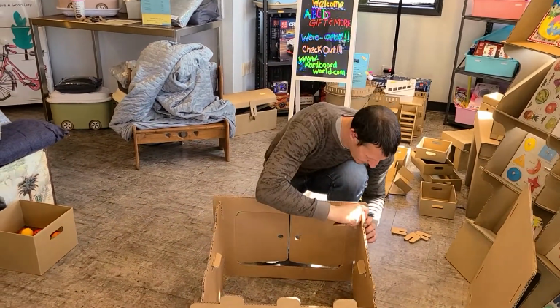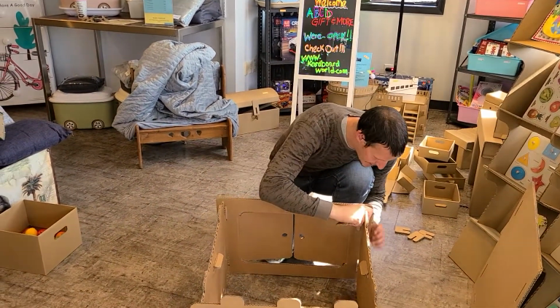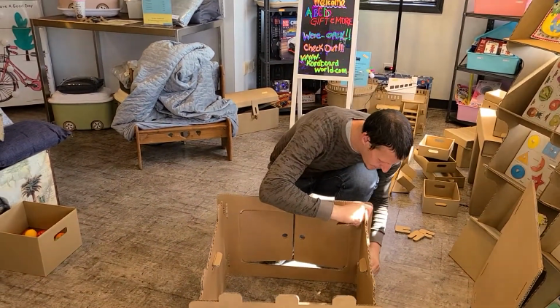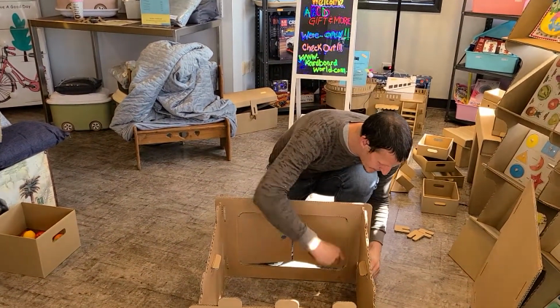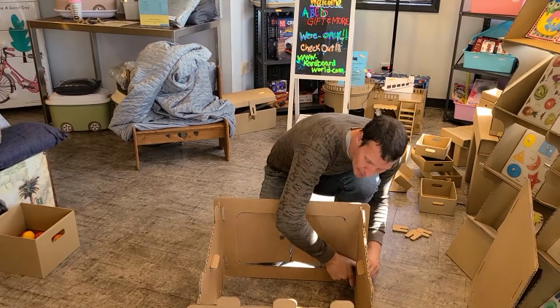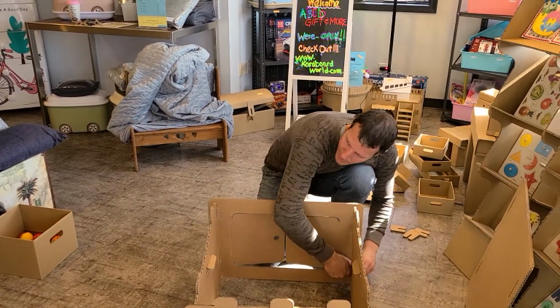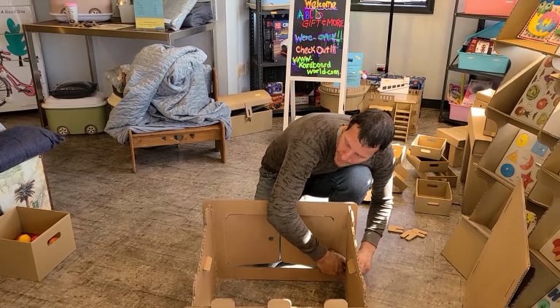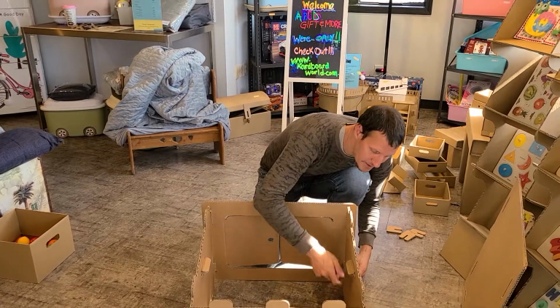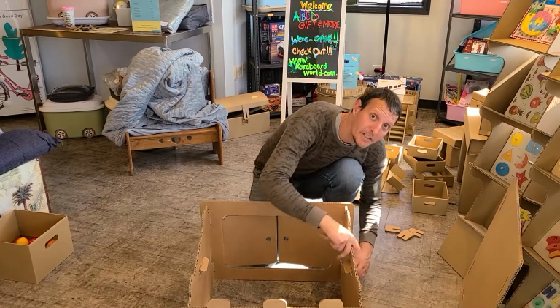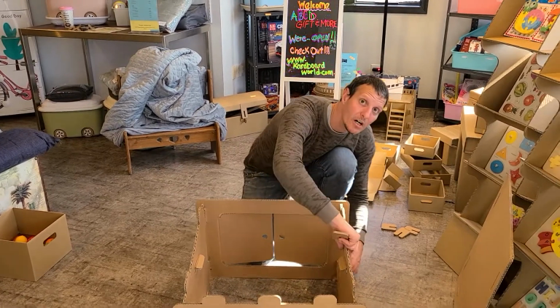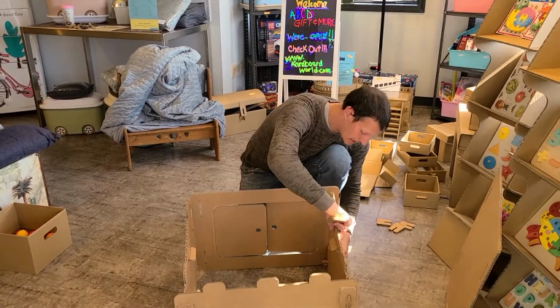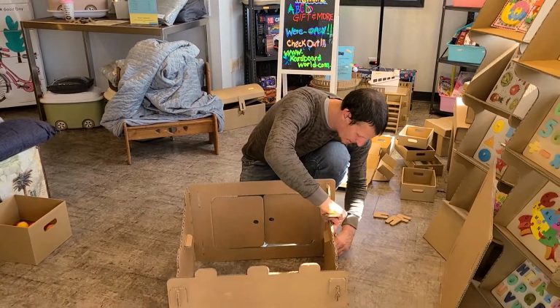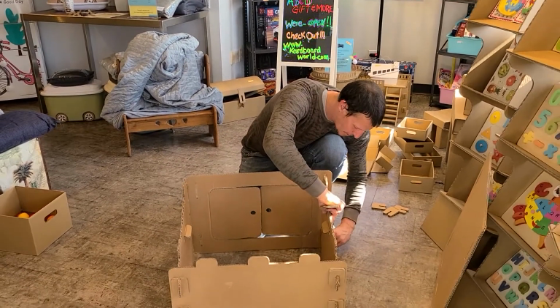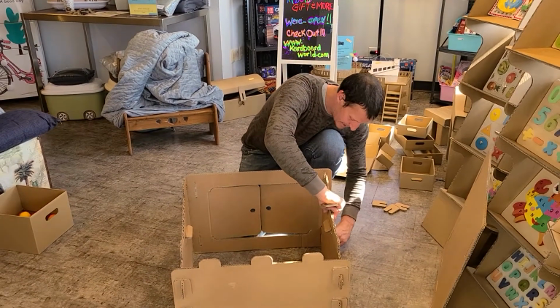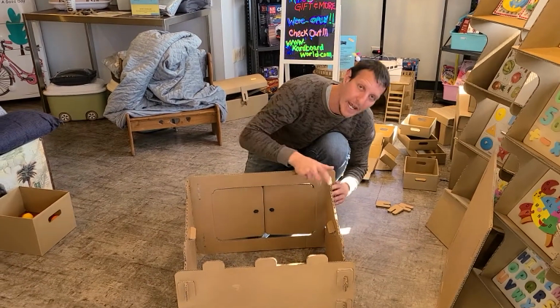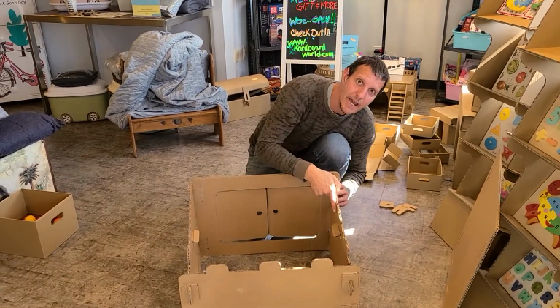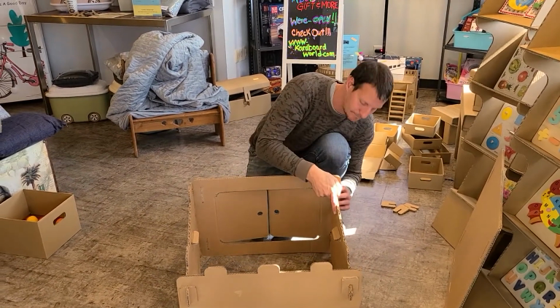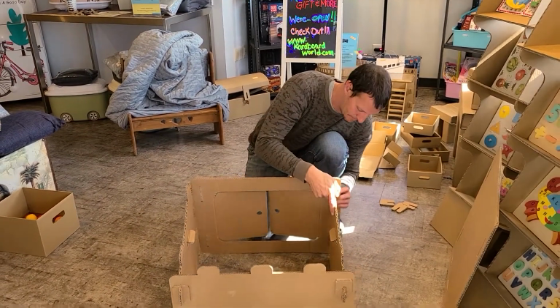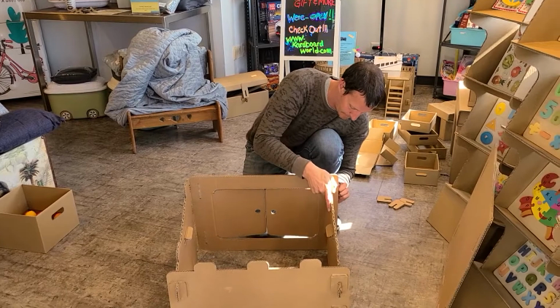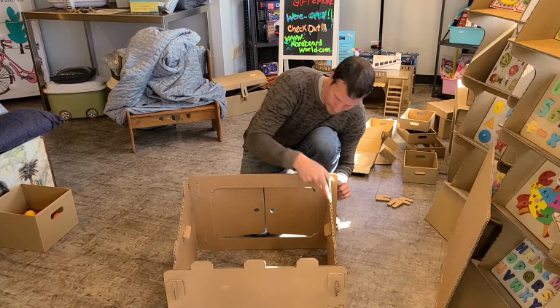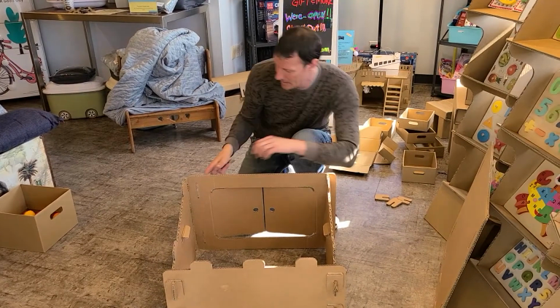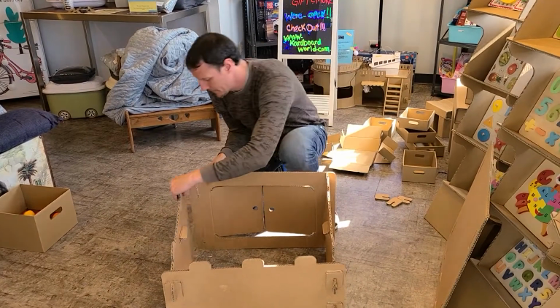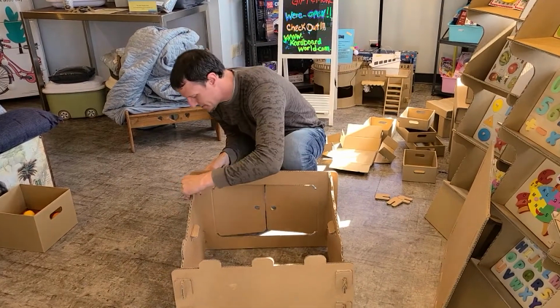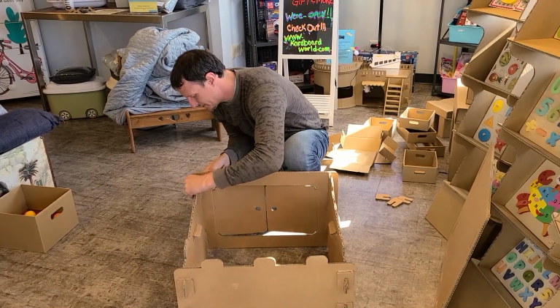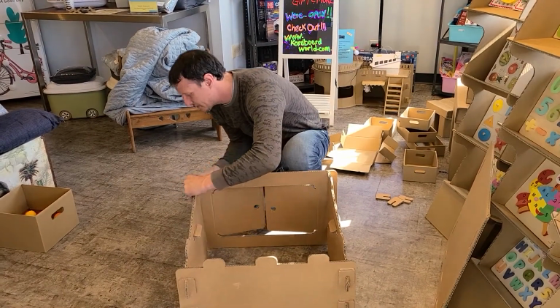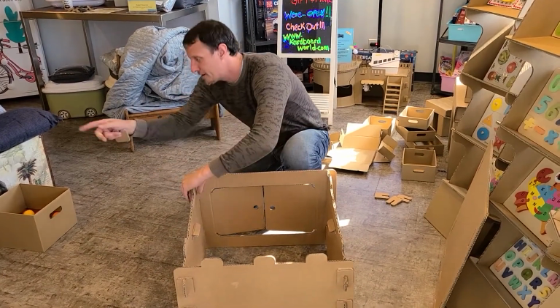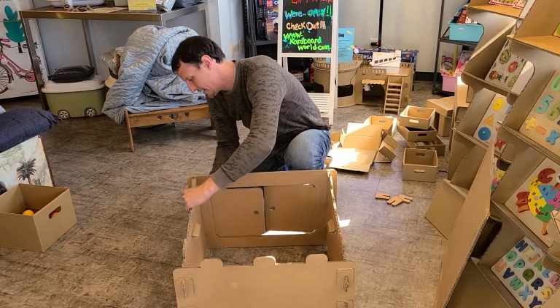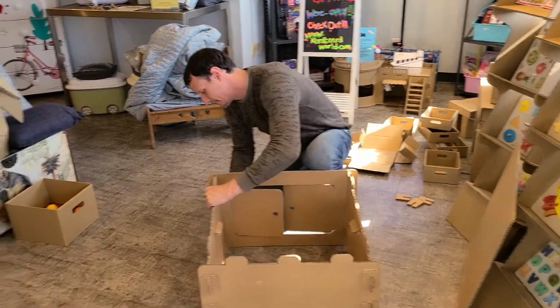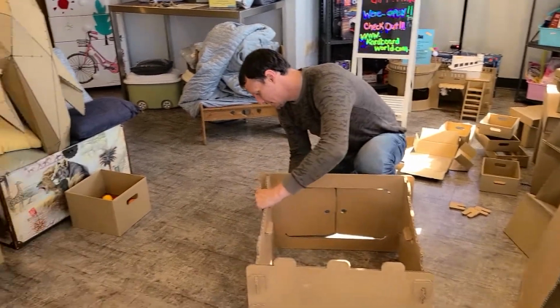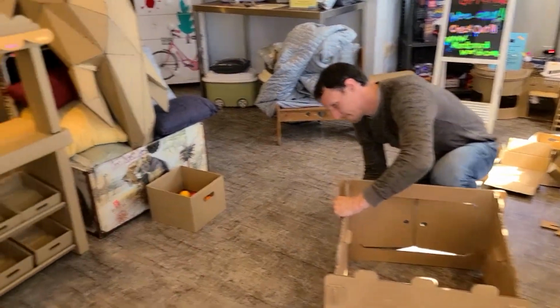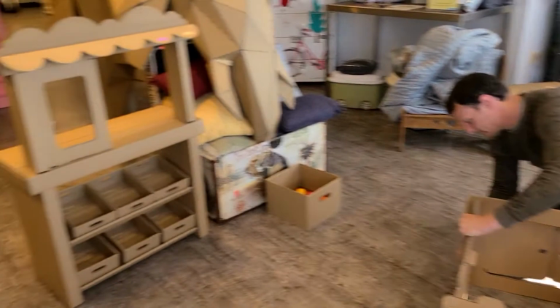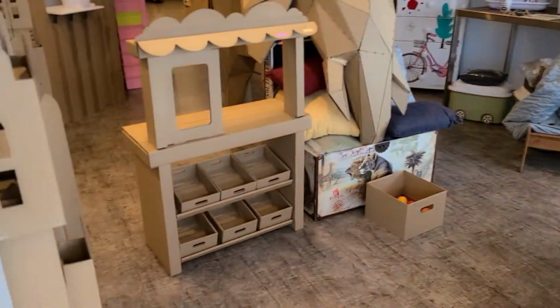I've seen kids use this as a grocery store, as a market stall, and also as a lemonade stand, as this will sit in front of the grocery store.